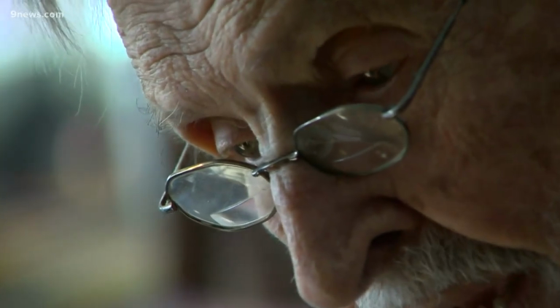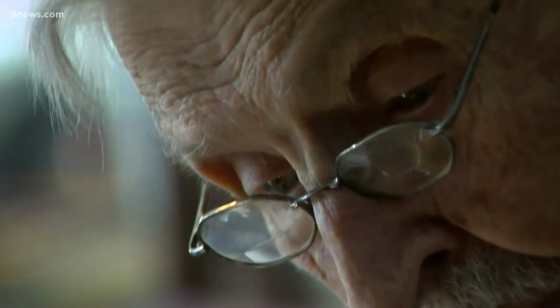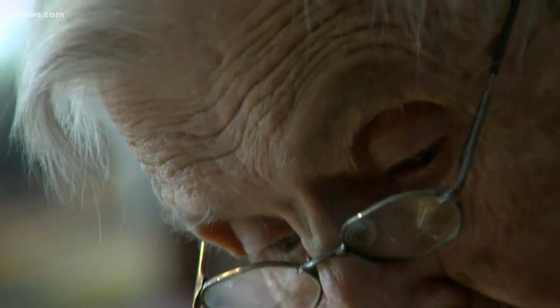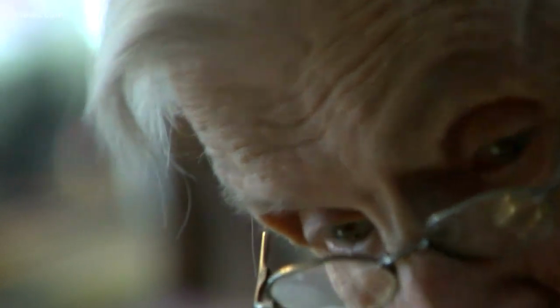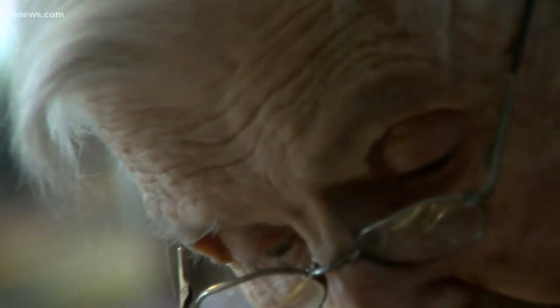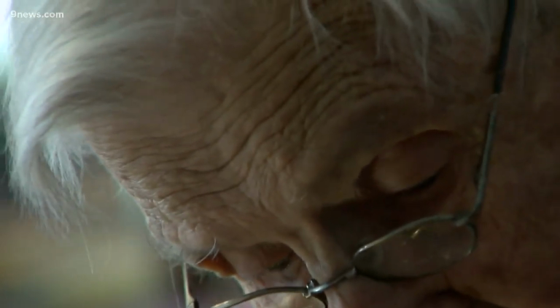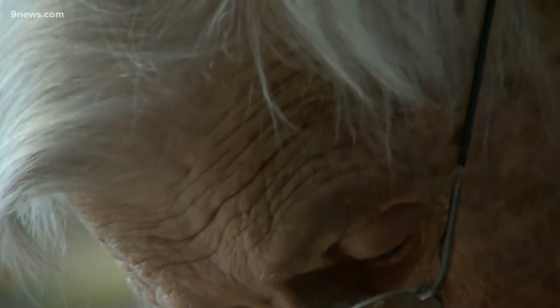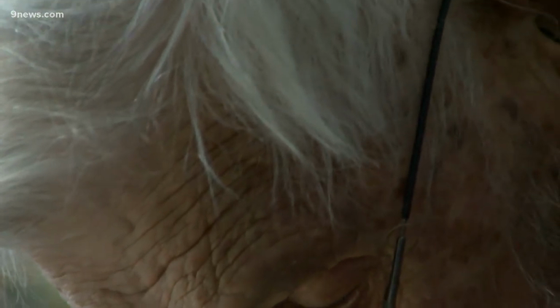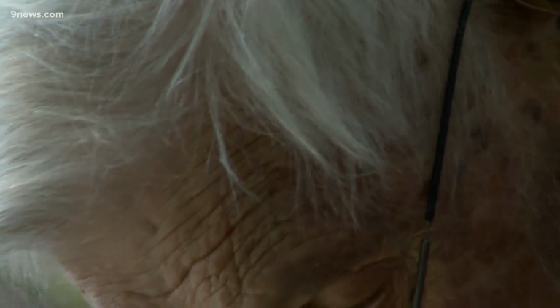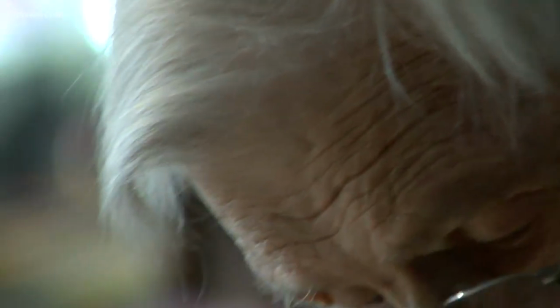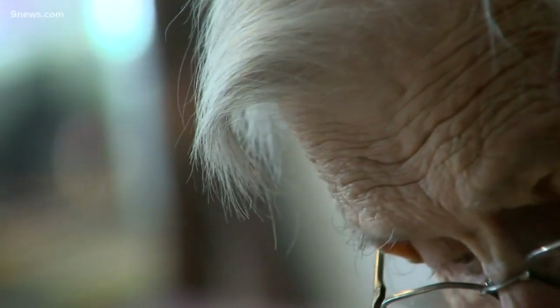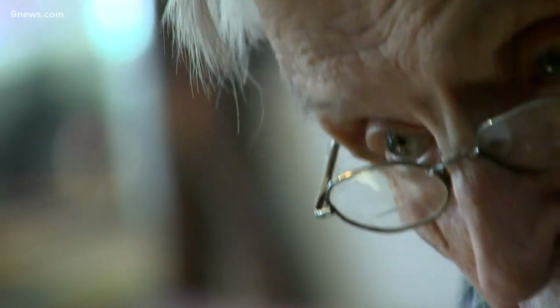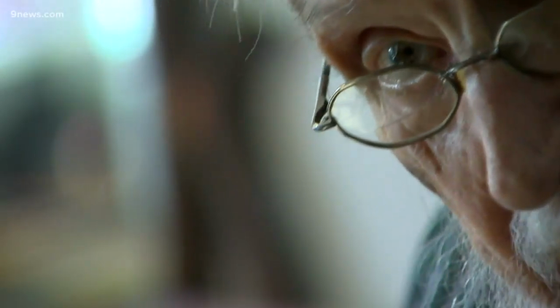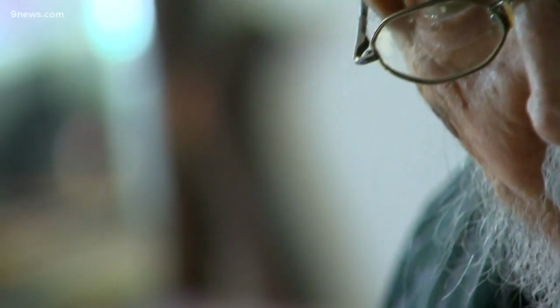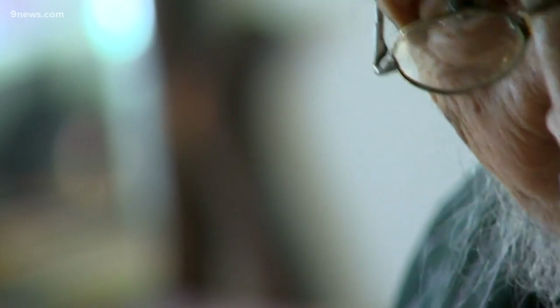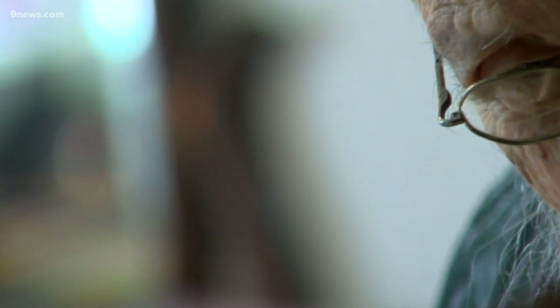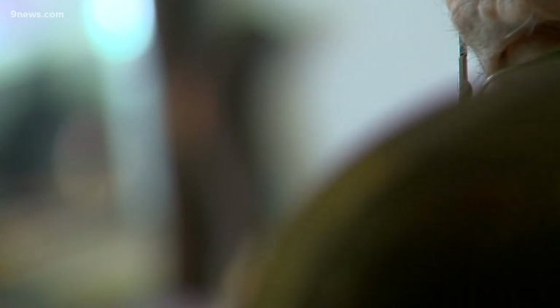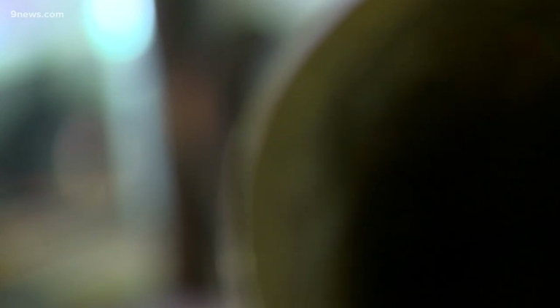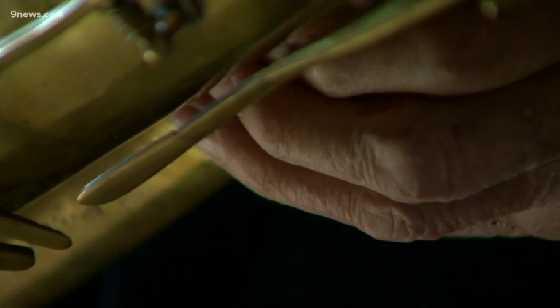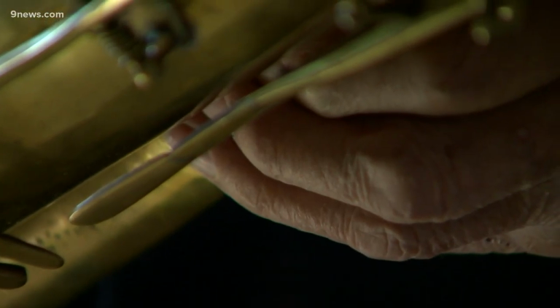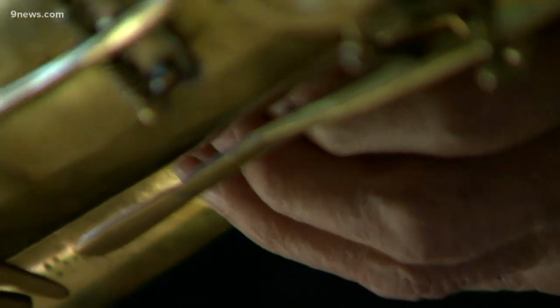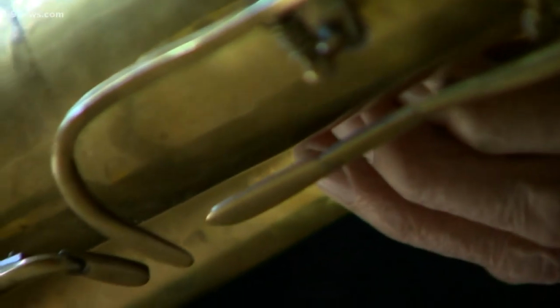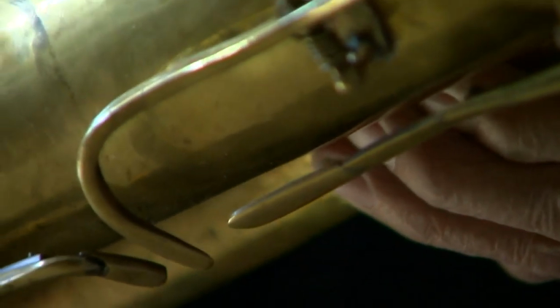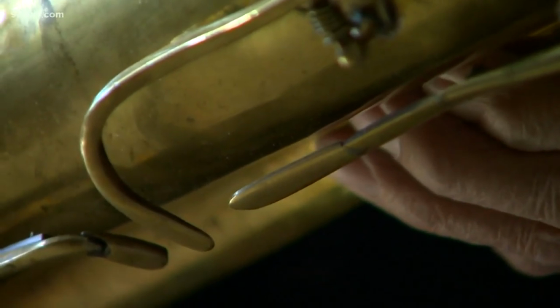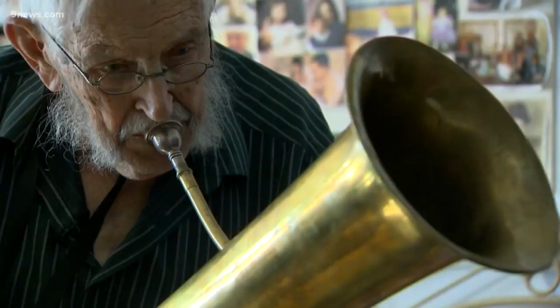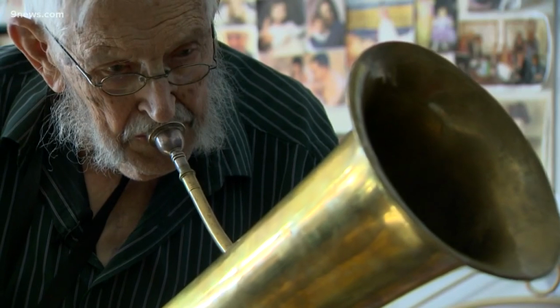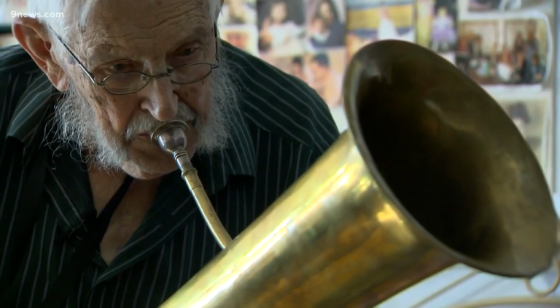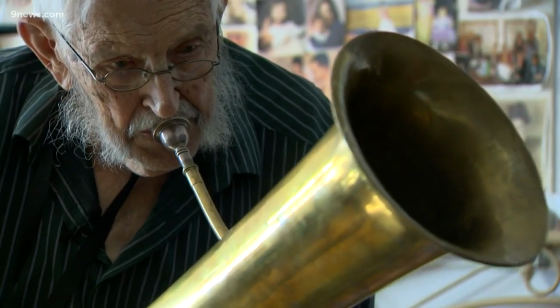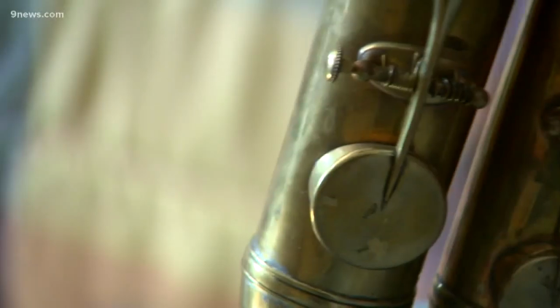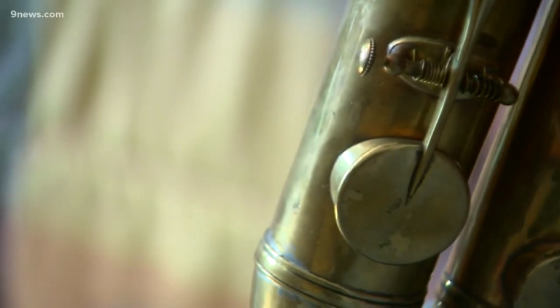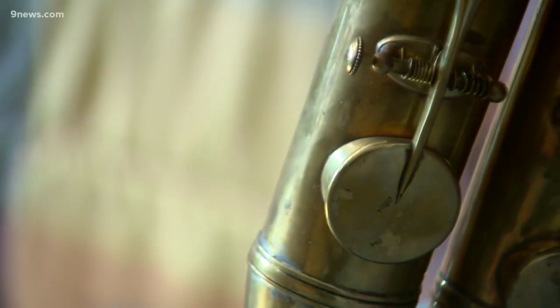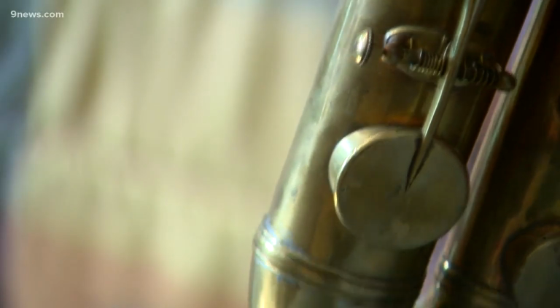If I was warmed up, it would be a nicer sound, but it would take me a while because my lip is pretty old, too. Virgil Hughes owns dozens and dozens of these old instruments, and his musical career started off simply enough.